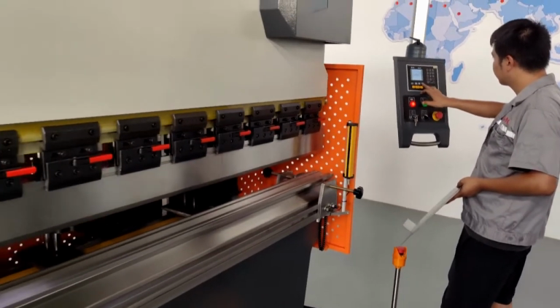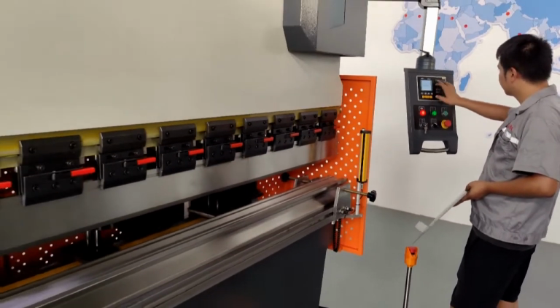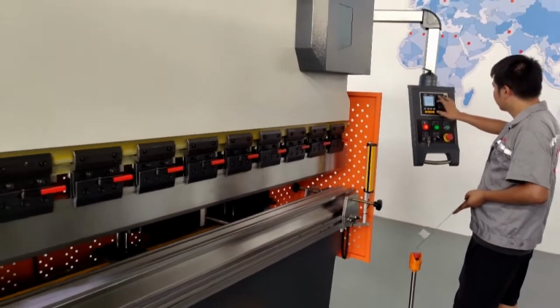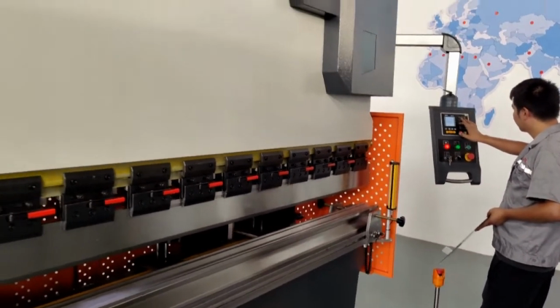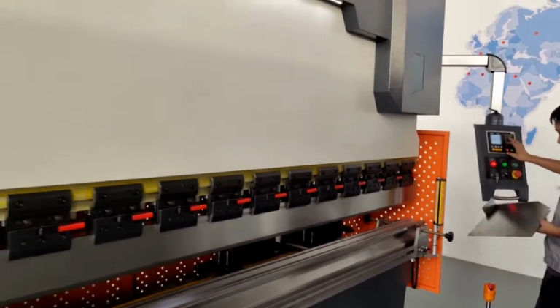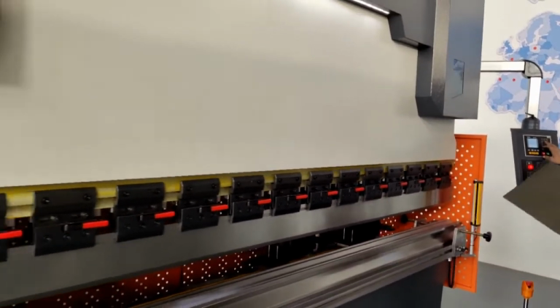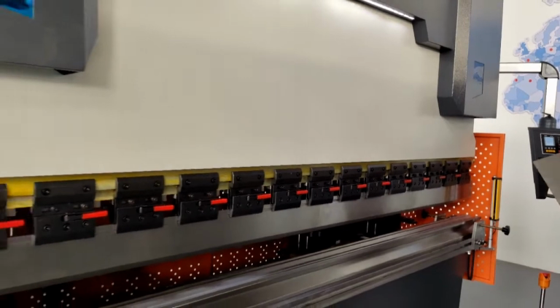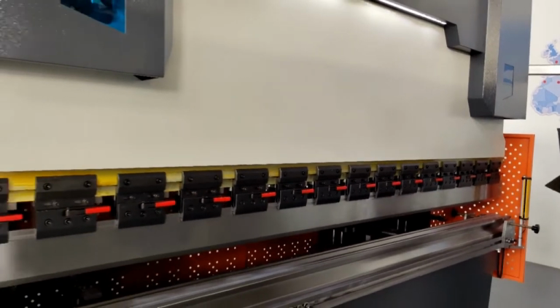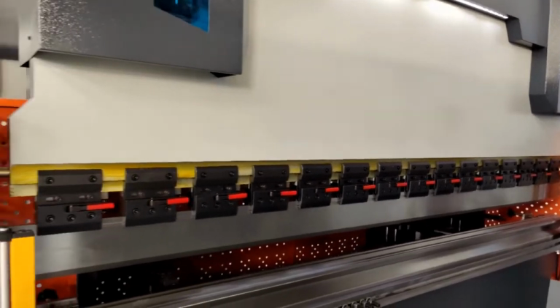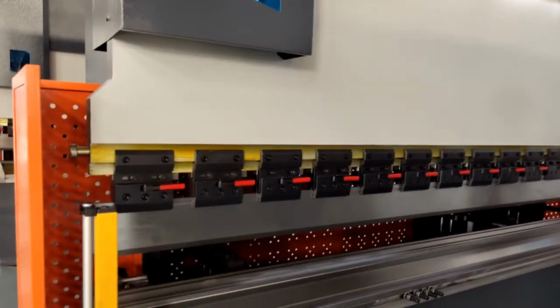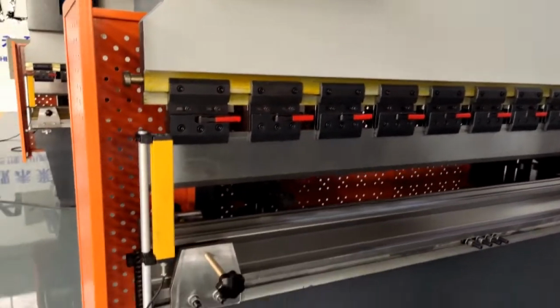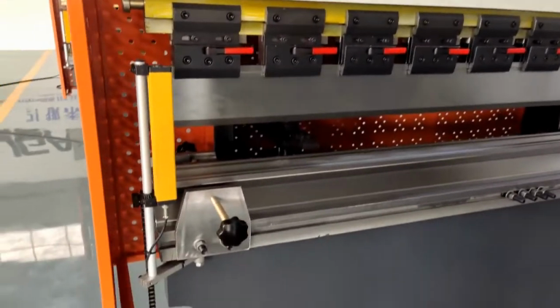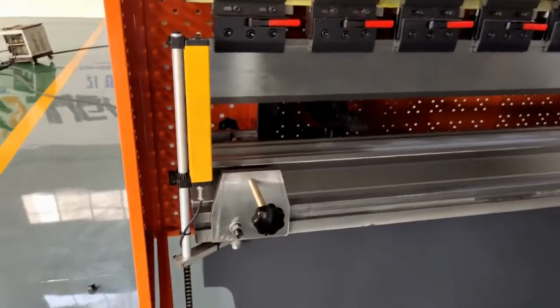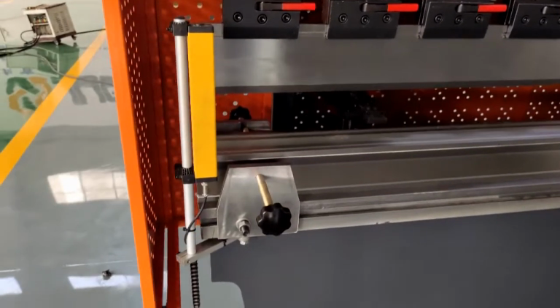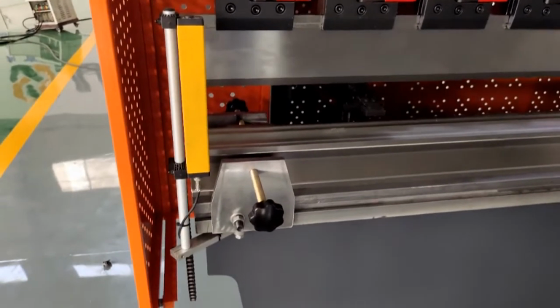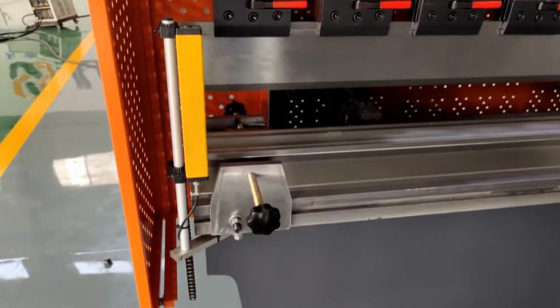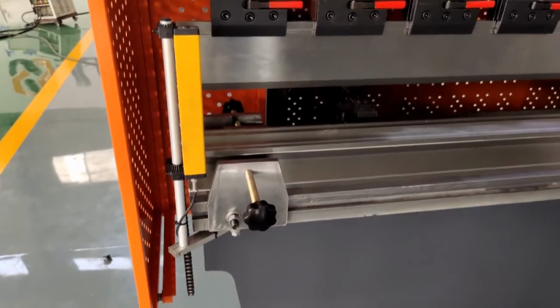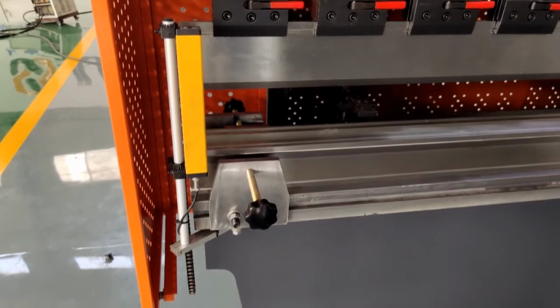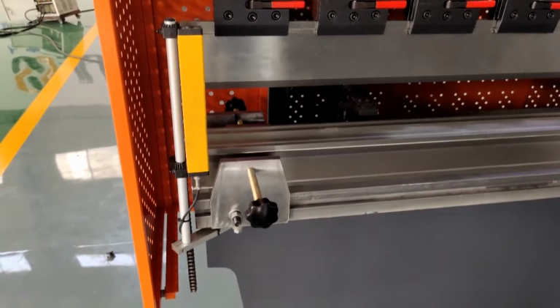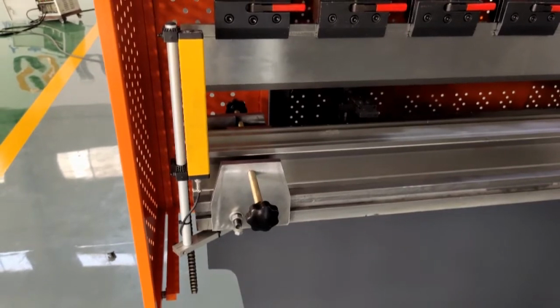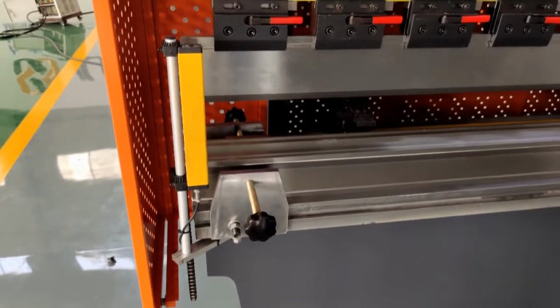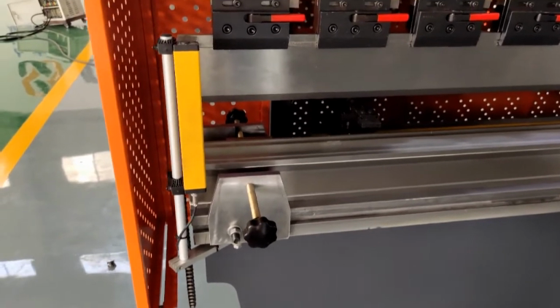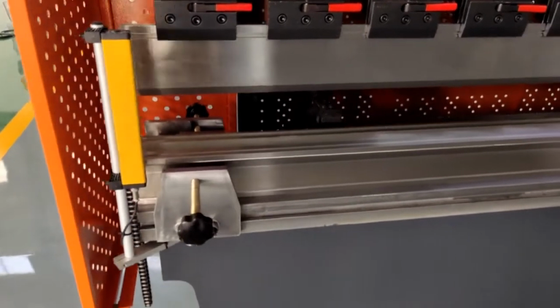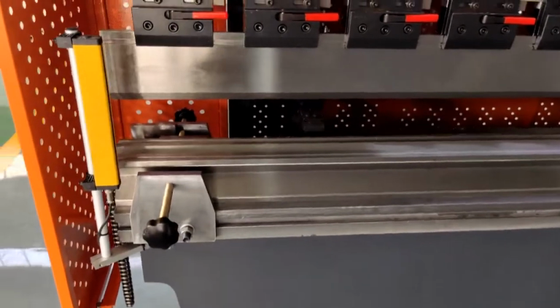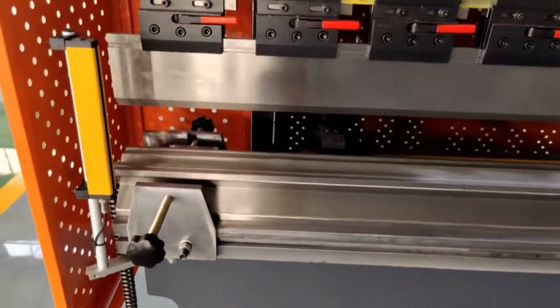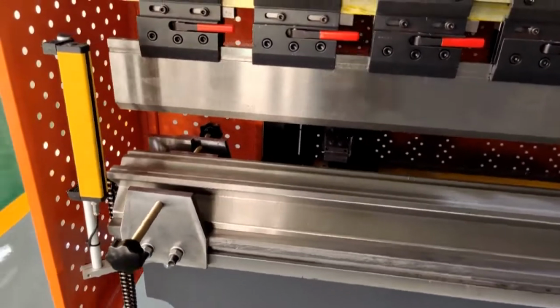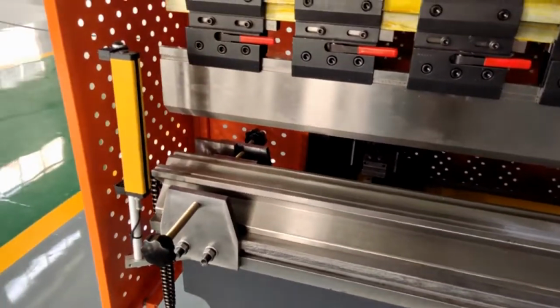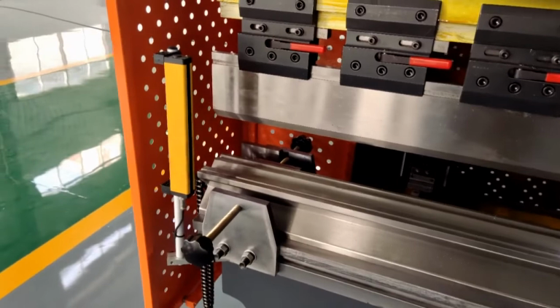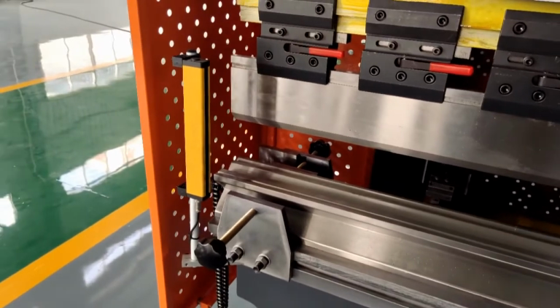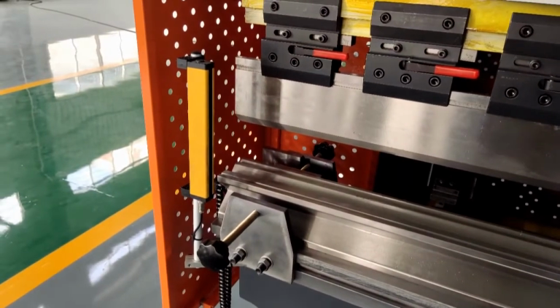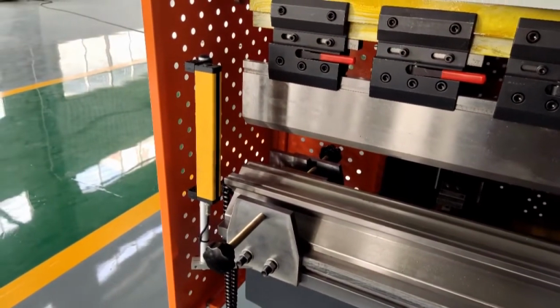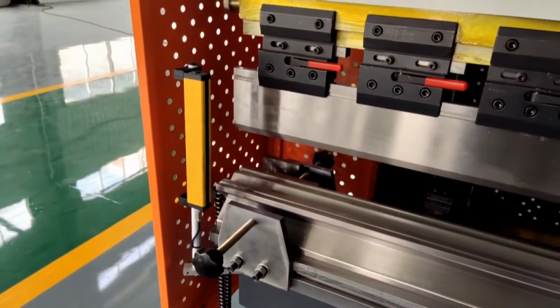The target is to get a 90-degree bending angle. This is a security device — we call it a light curtain. The machine will absolutely stop when a hand touches the punch.